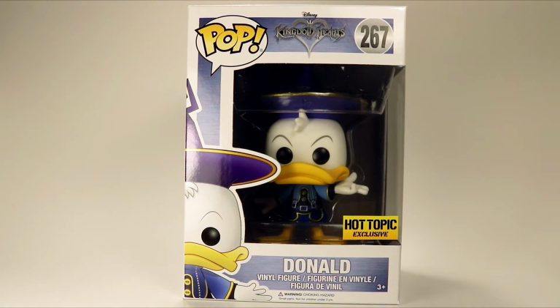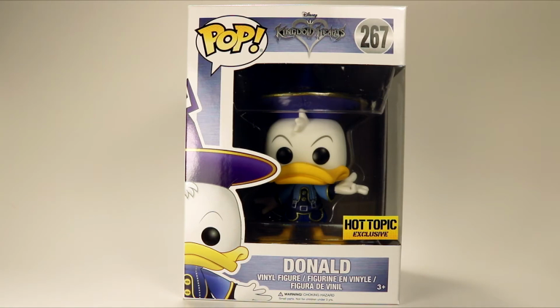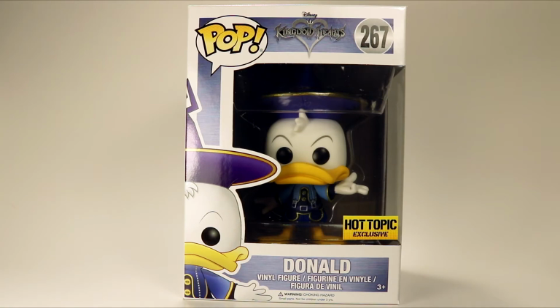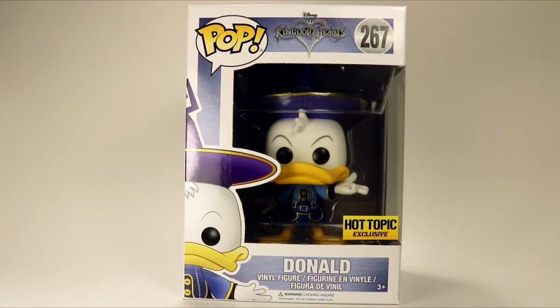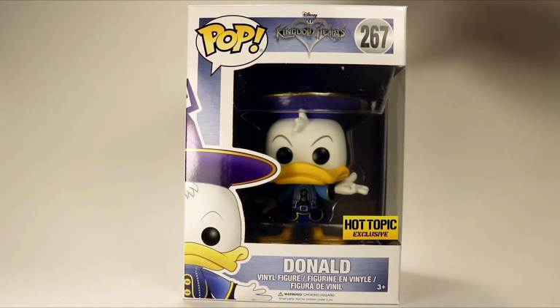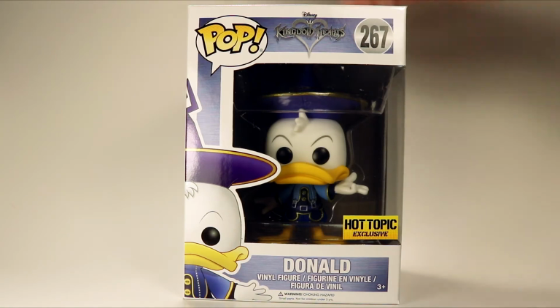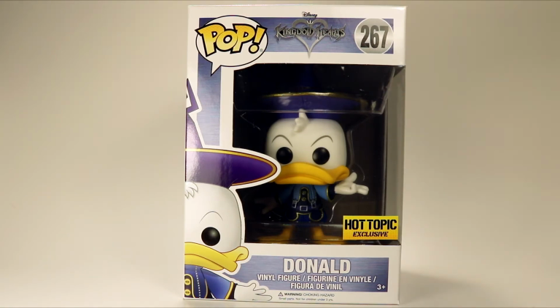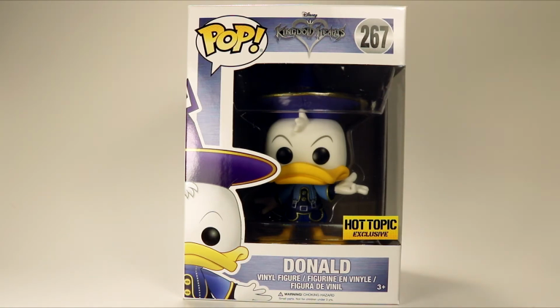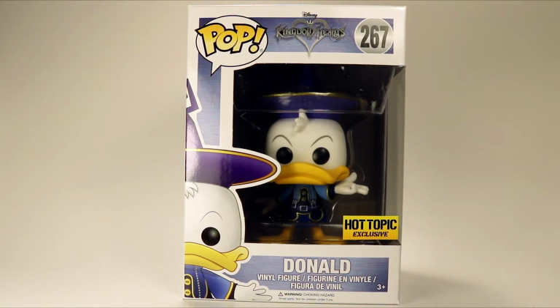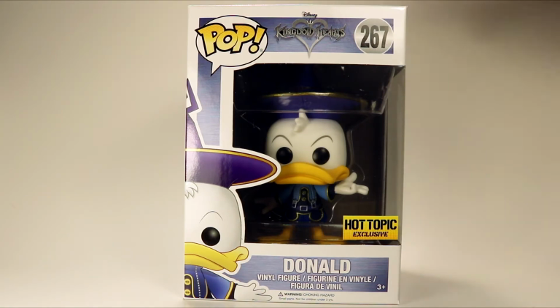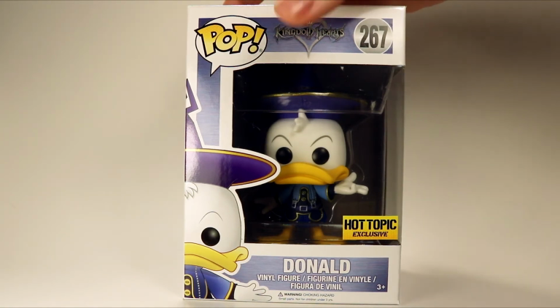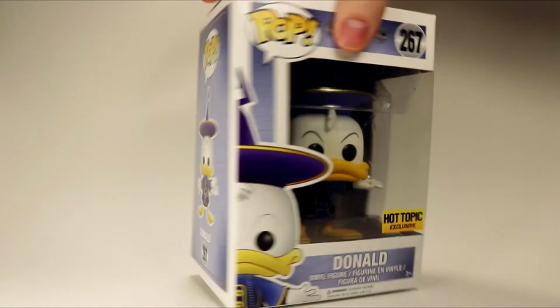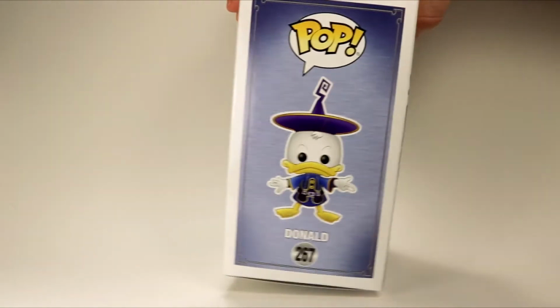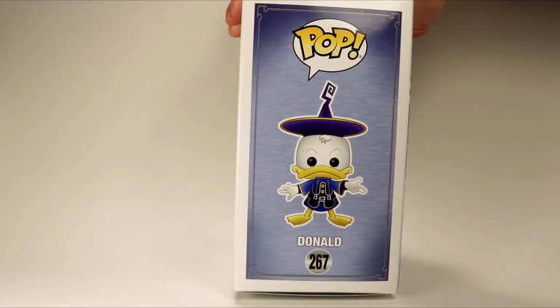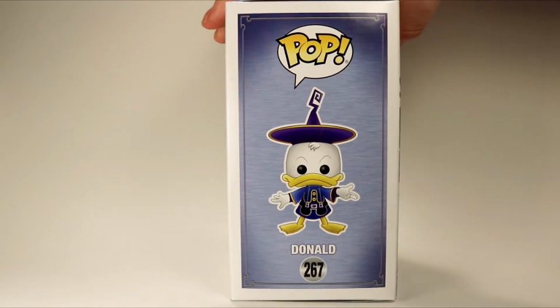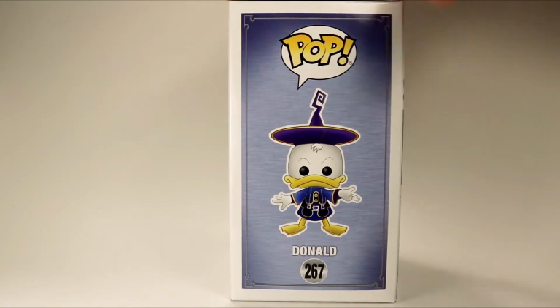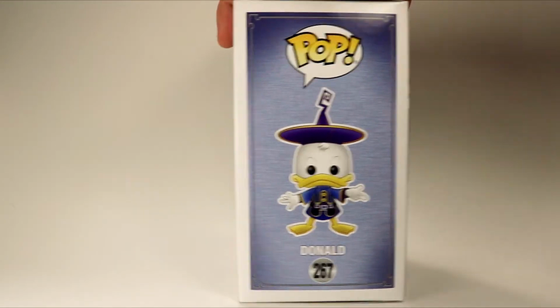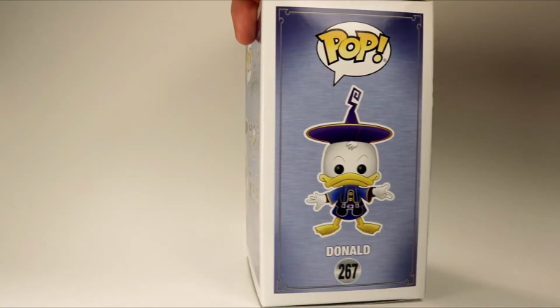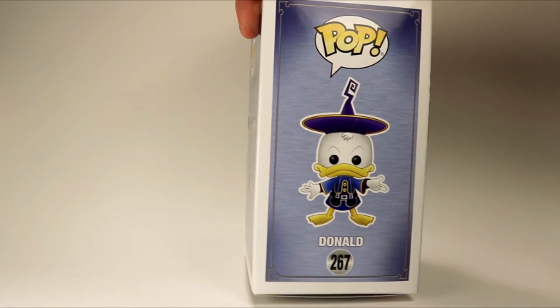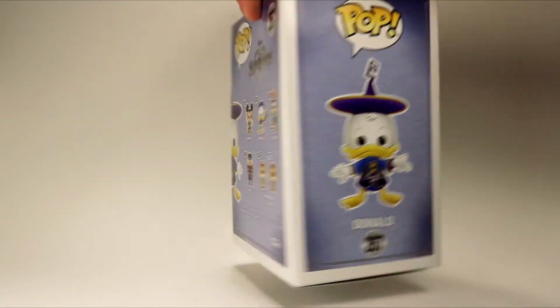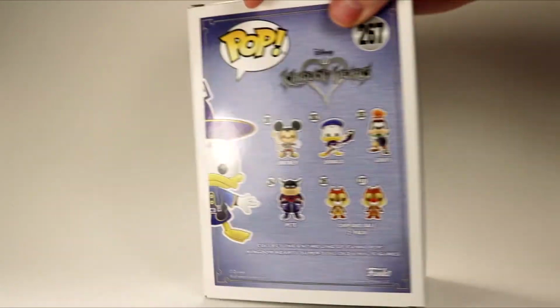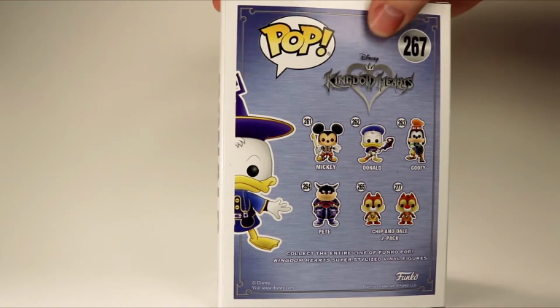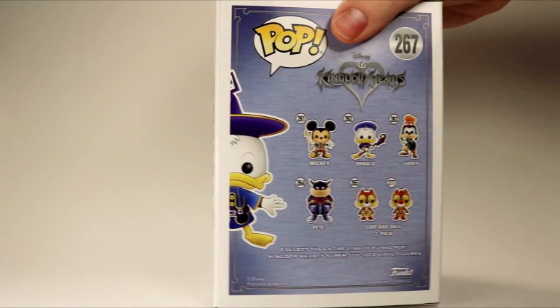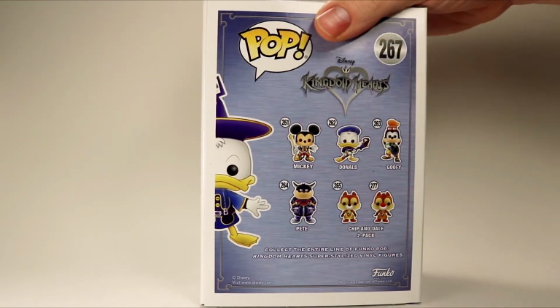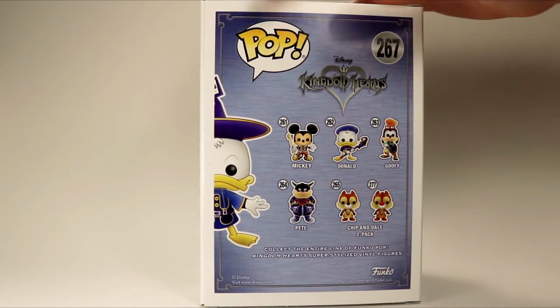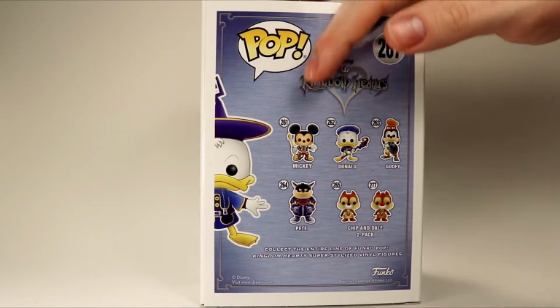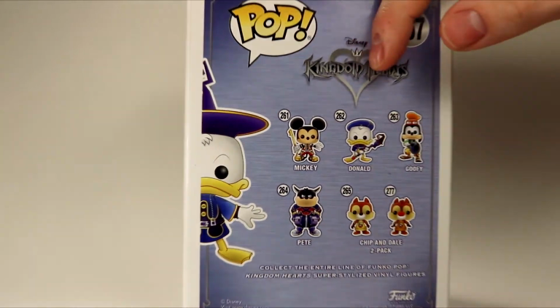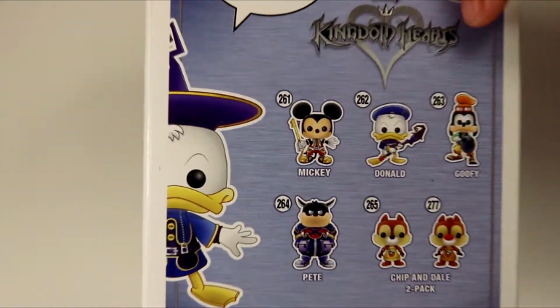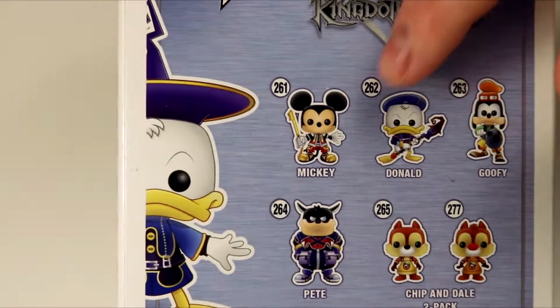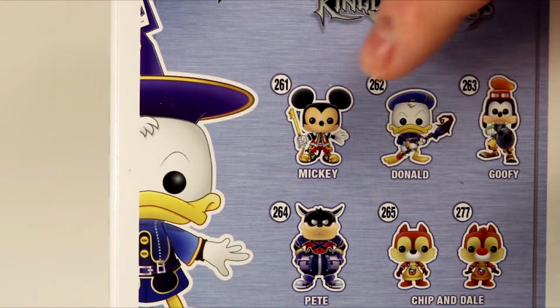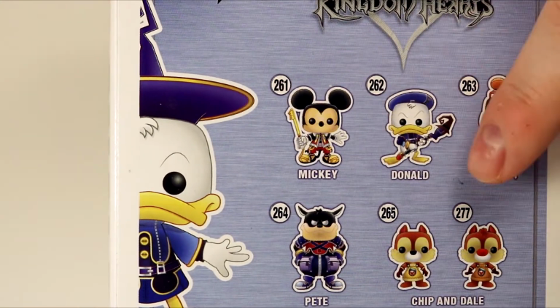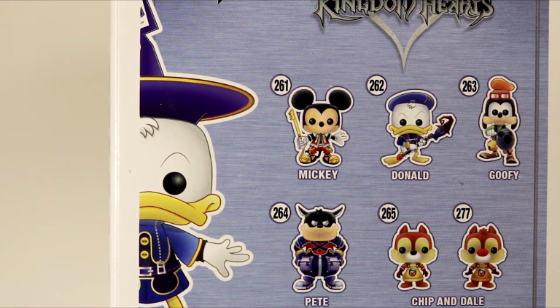Taking a look at the outside of the box, we've got the Kingdom Hearts logo at the top, as well as Donald with his very super tall sorcerer hat on the front and sides. Then on the back of the box we've got Mickey, Donald, Goofy, Pete, and Chip and Dale.